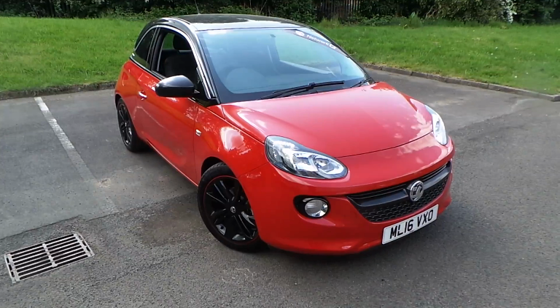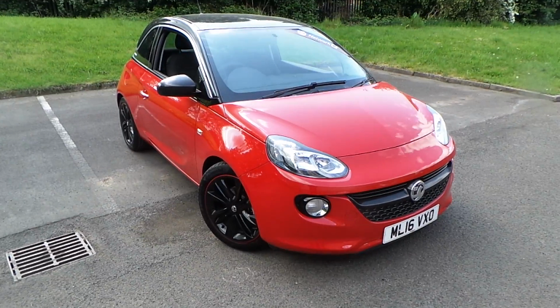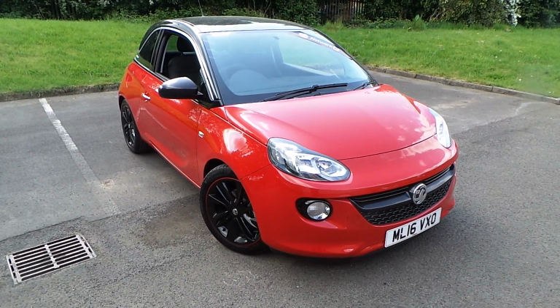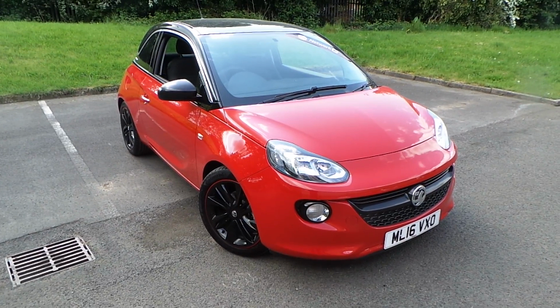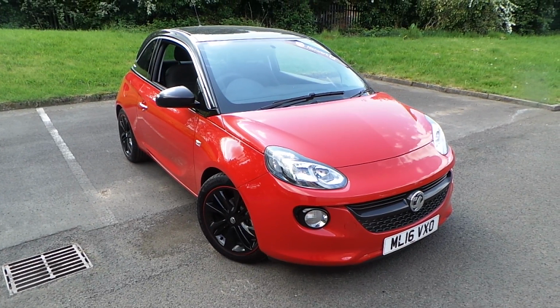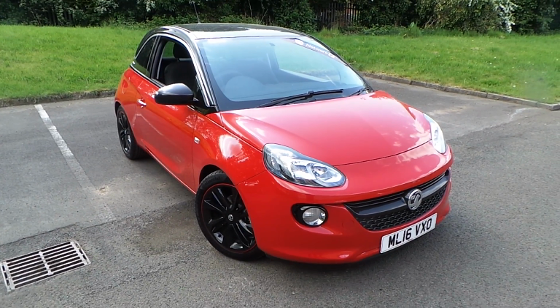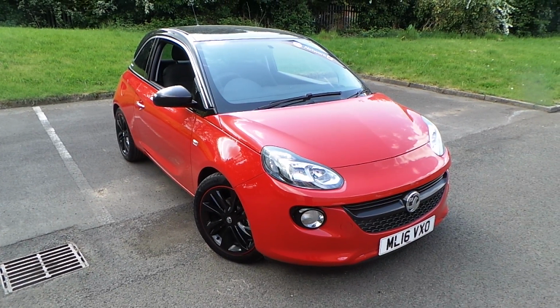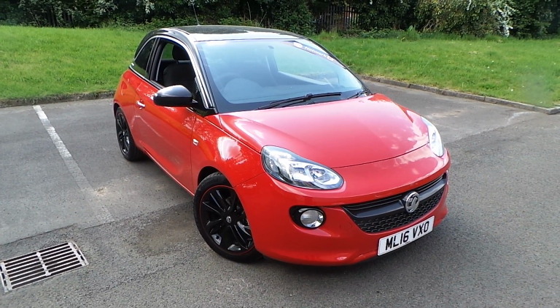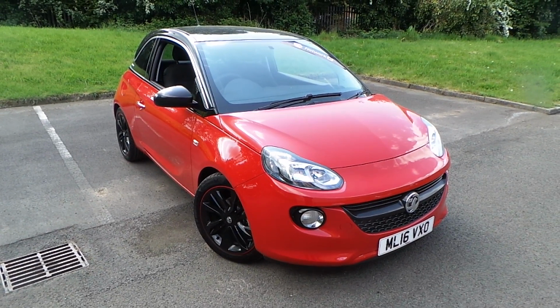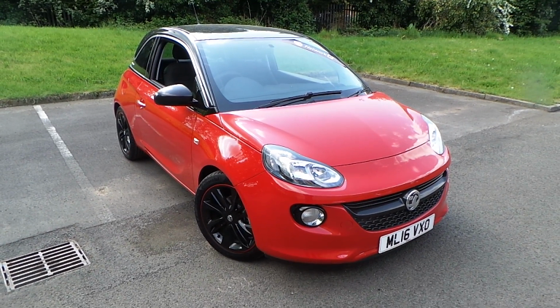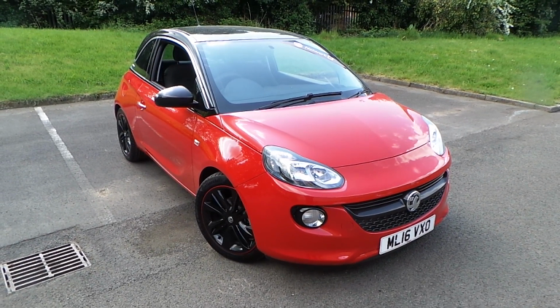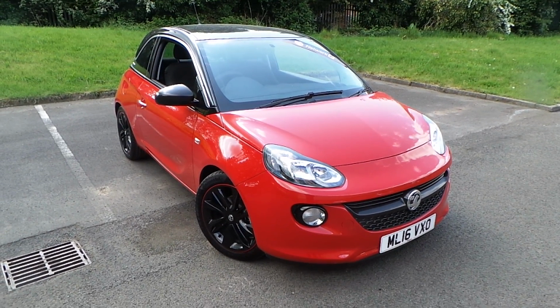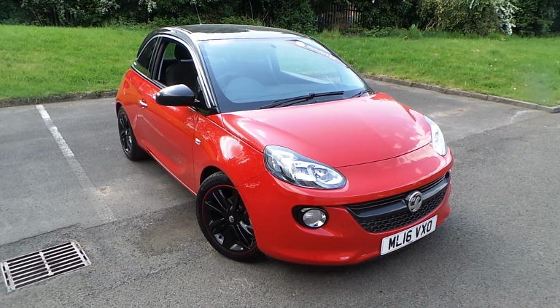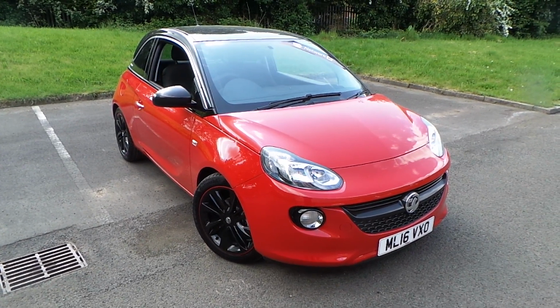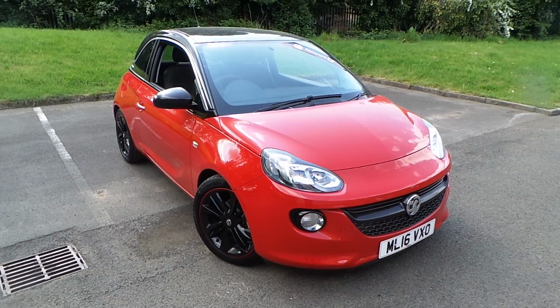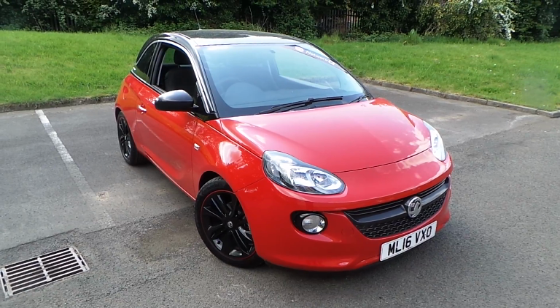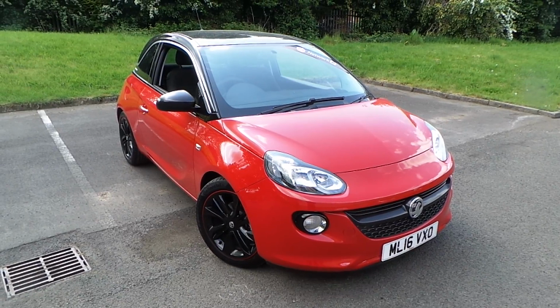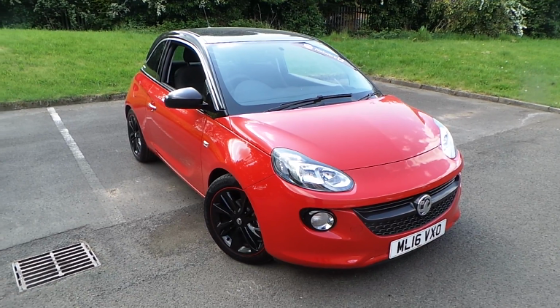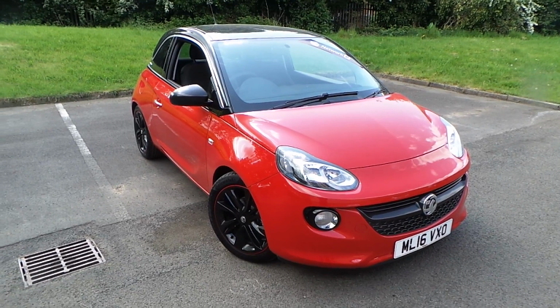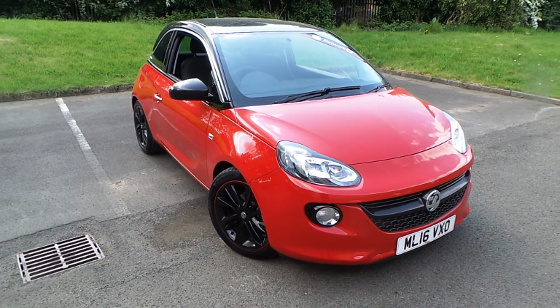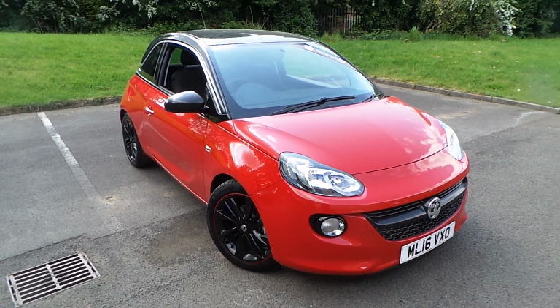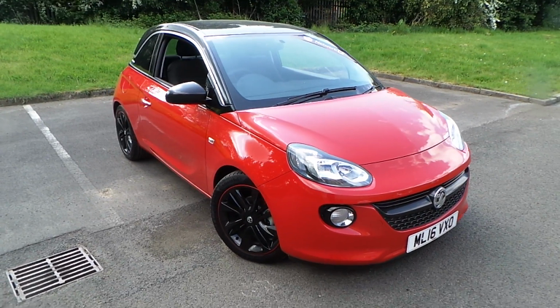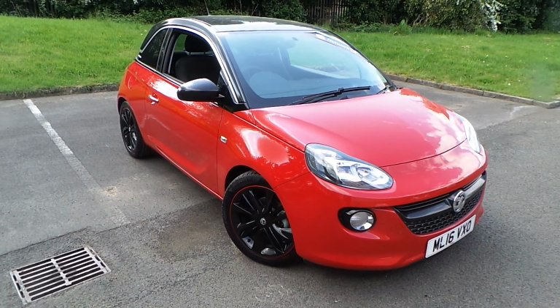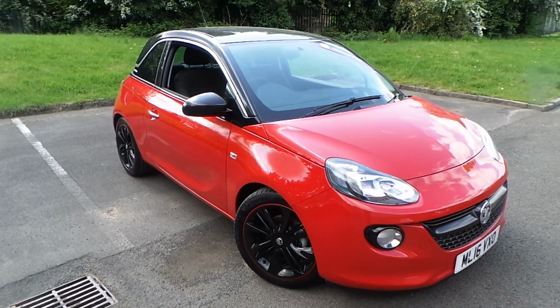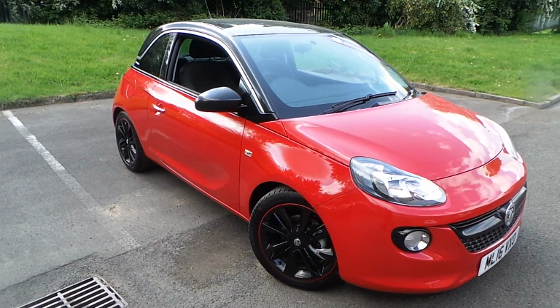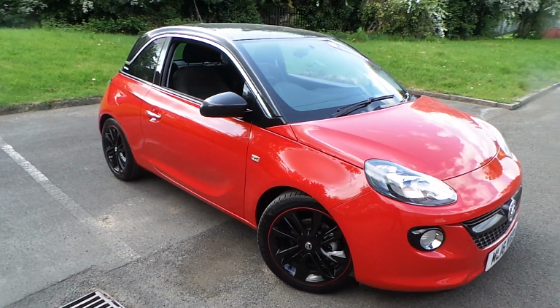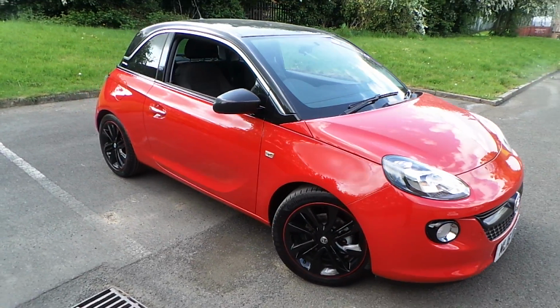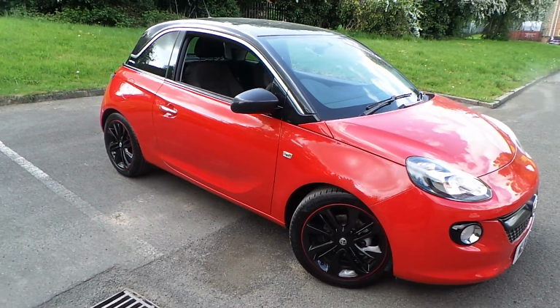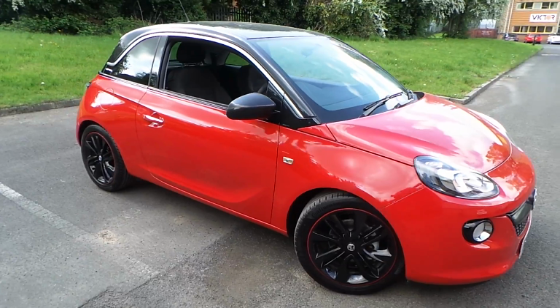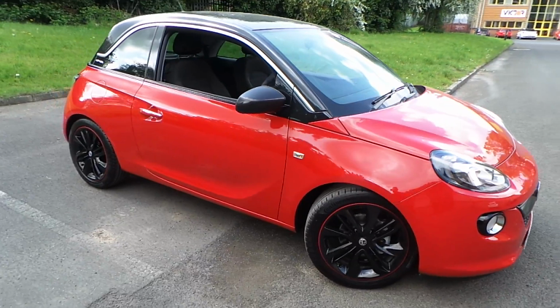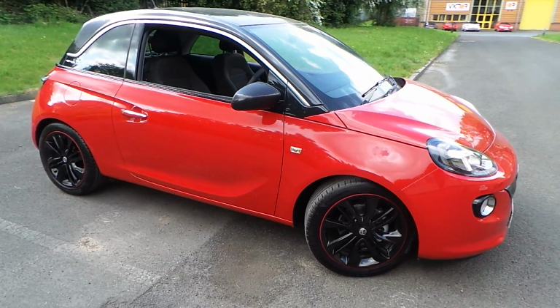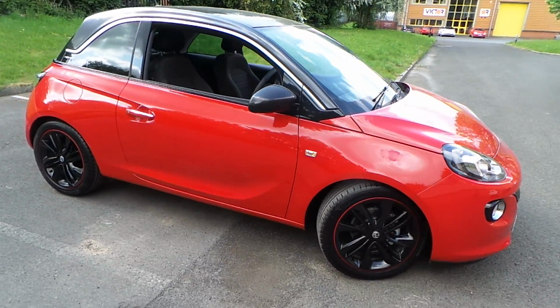Welcome to this vehicle presentation here at Pentium Vauxhall in Rochdale. Today we have for you a 16 plate Vauxhall Adam Mr Glam edition 1.2.